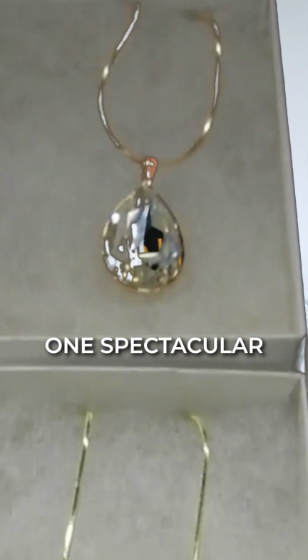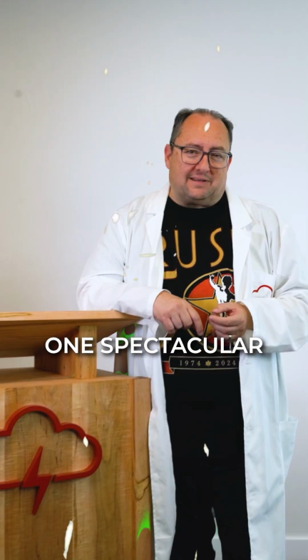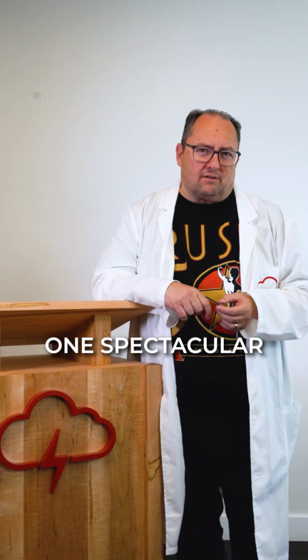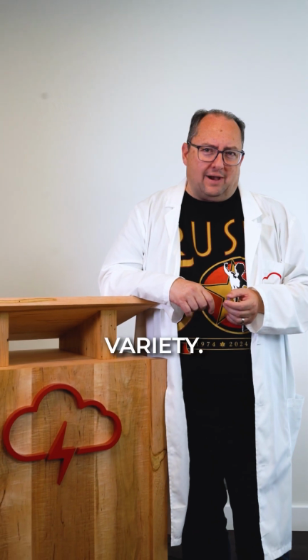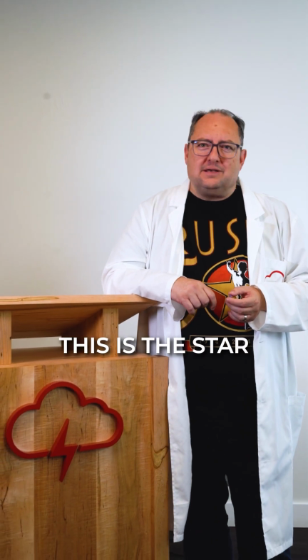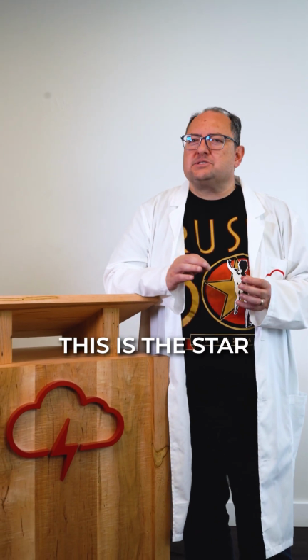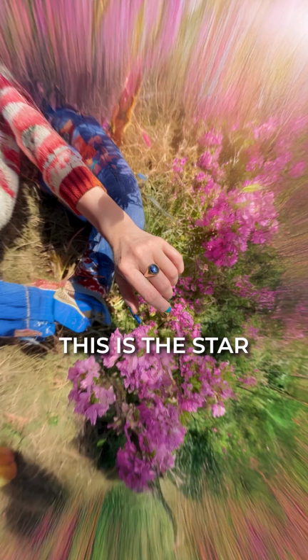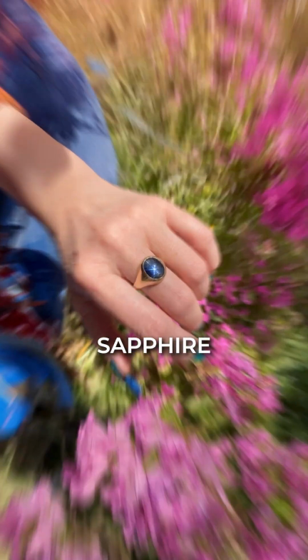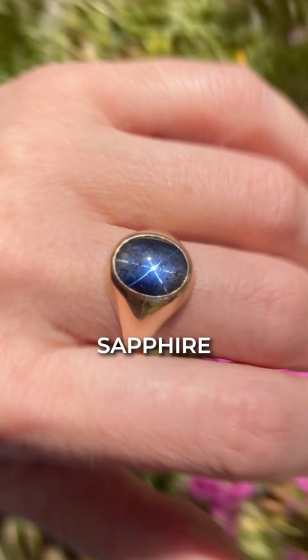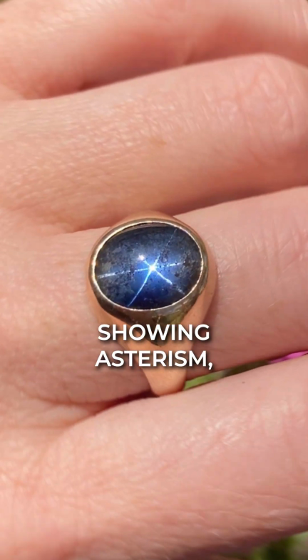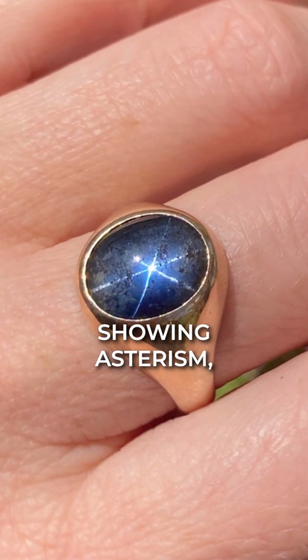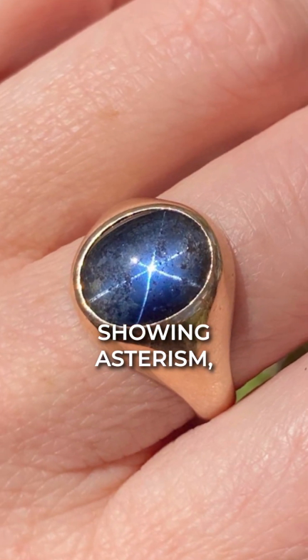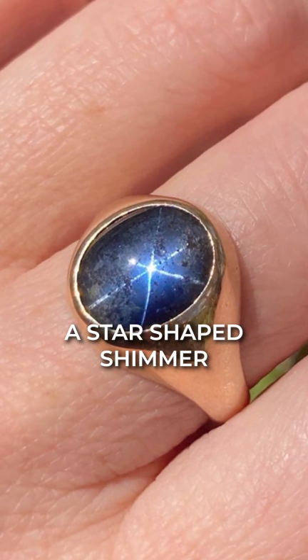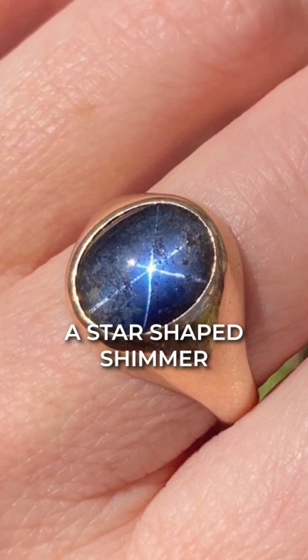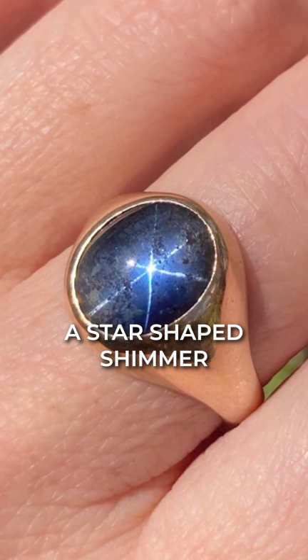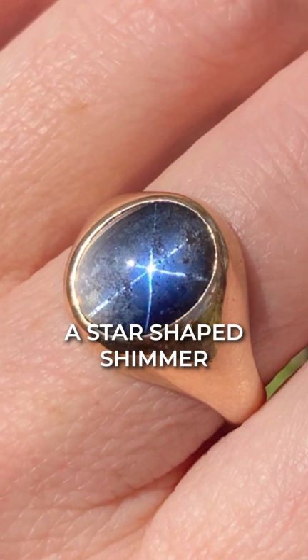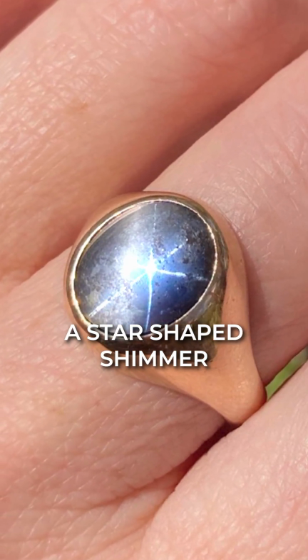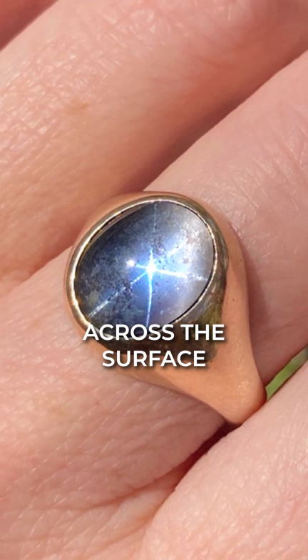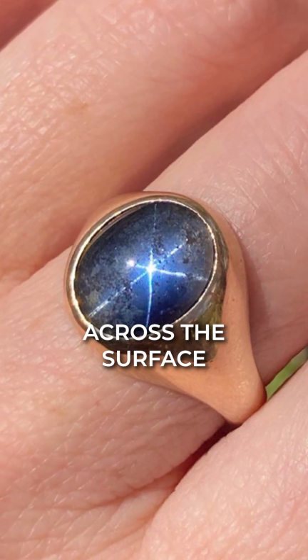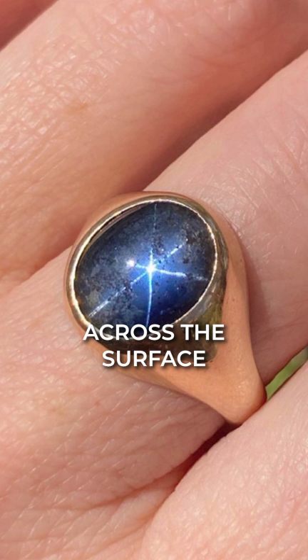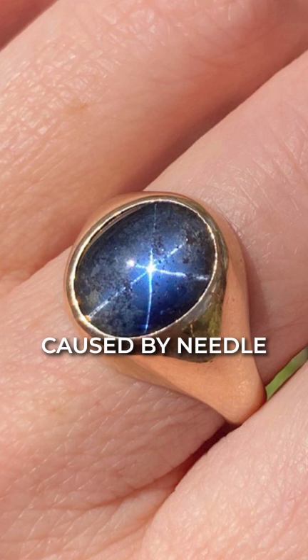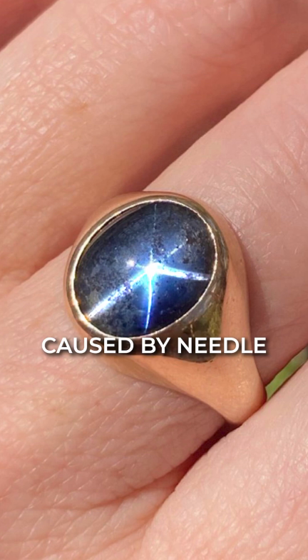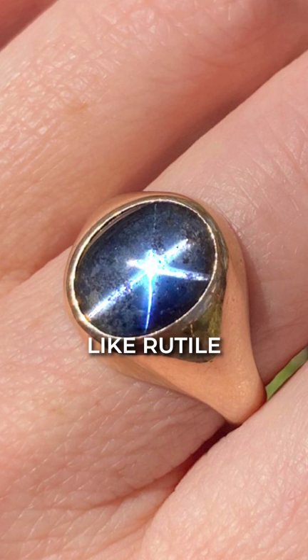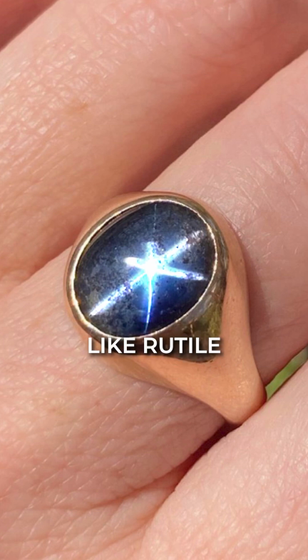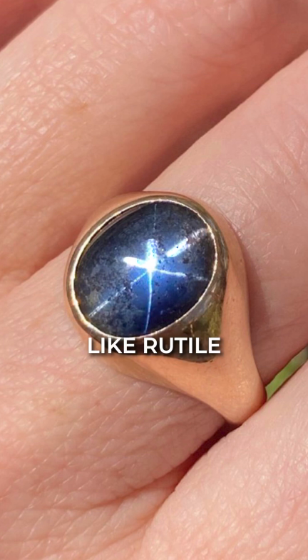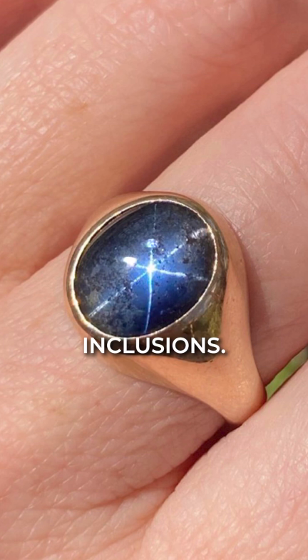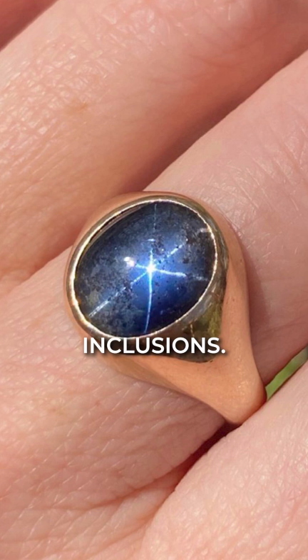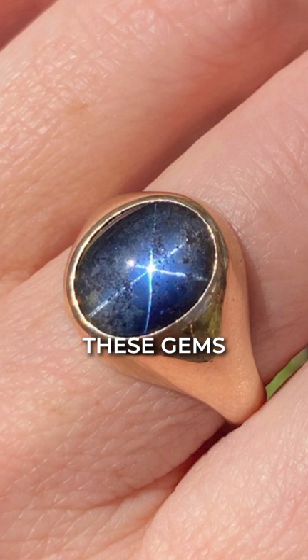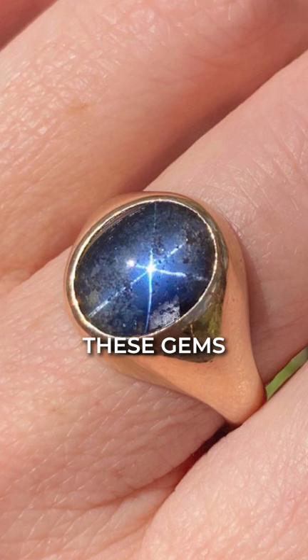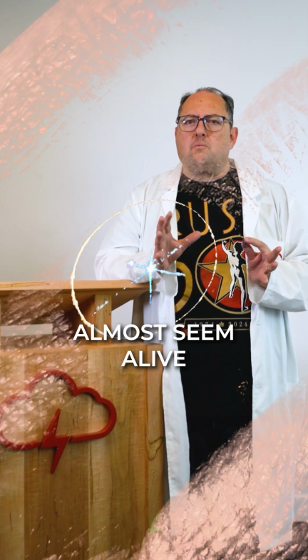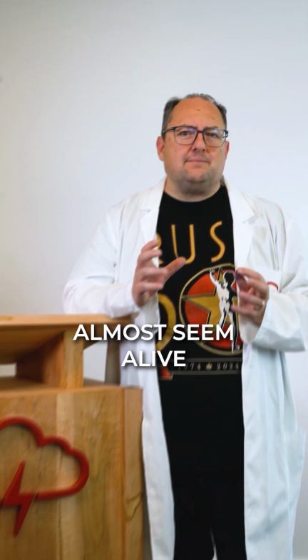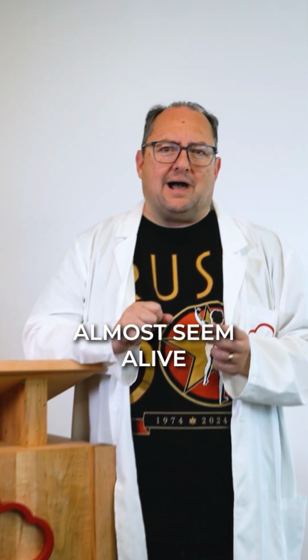One spectacular variety is the star sapphire, showing asterism — a star-shaped shimmer across the surface caused by needle-like rutile inclusions. These gems almost seem alive.